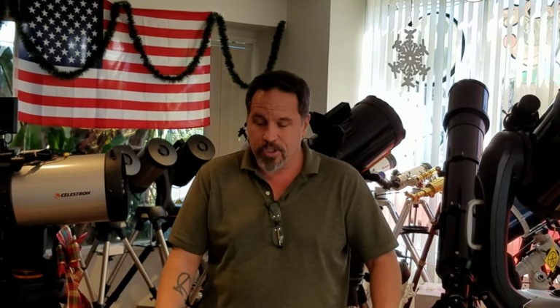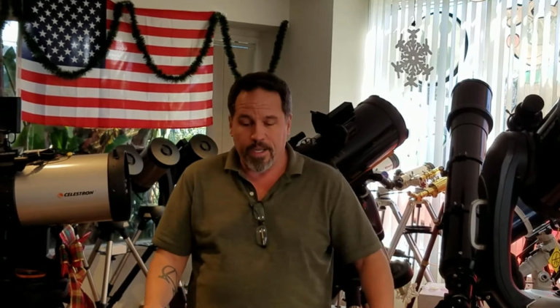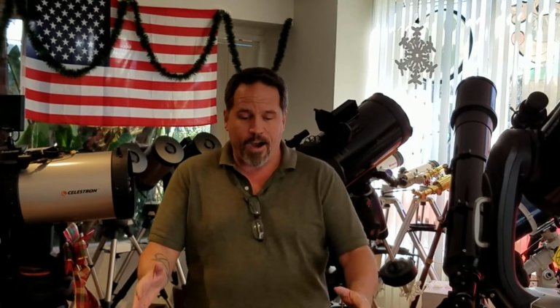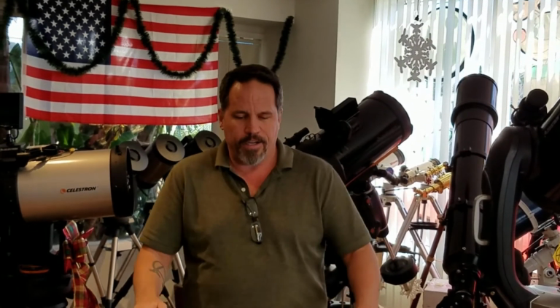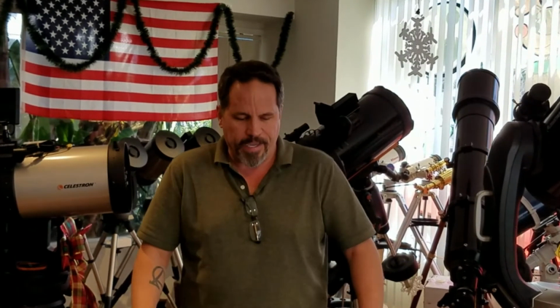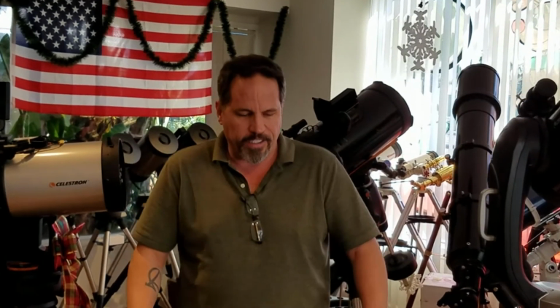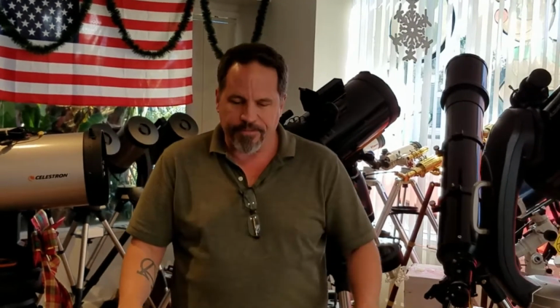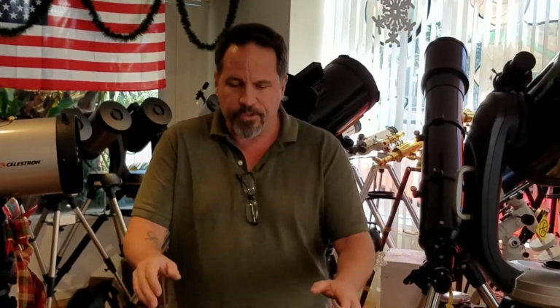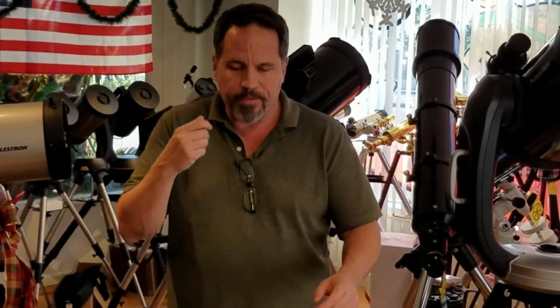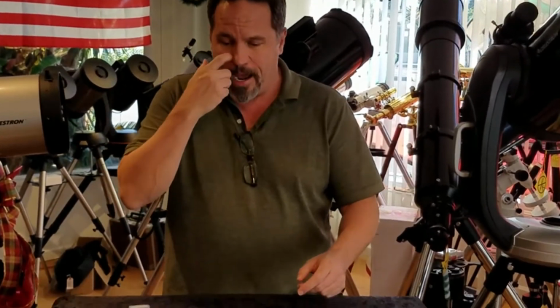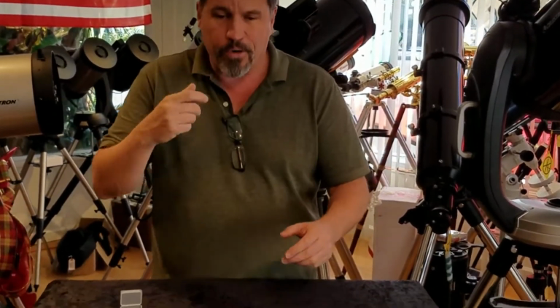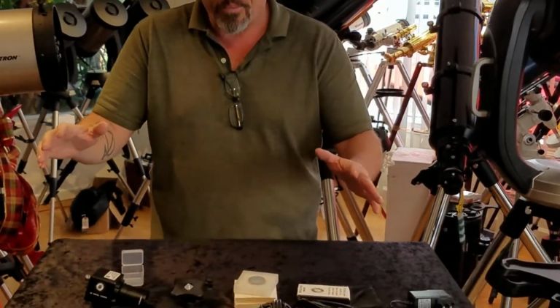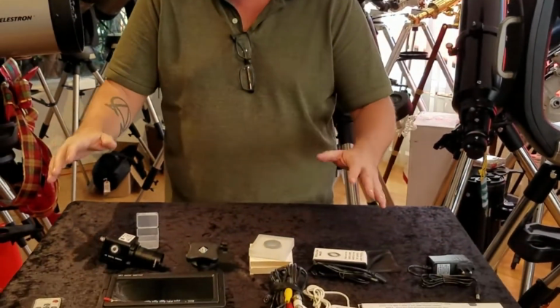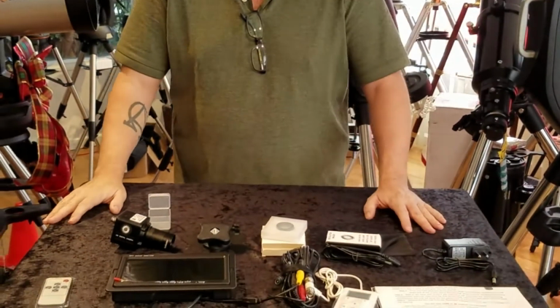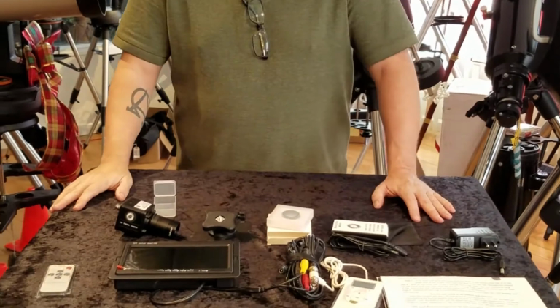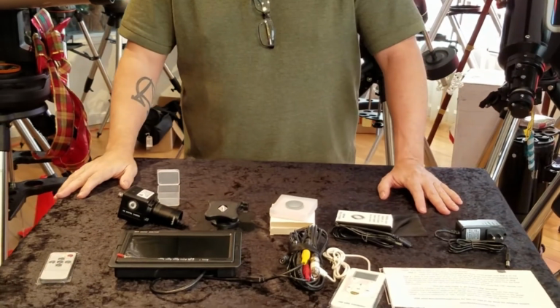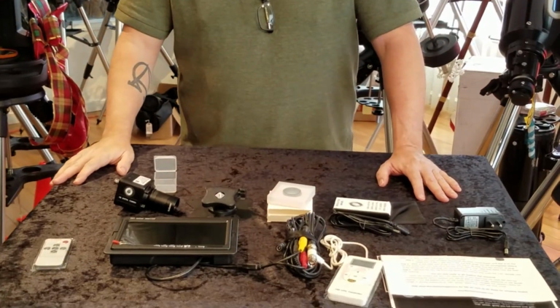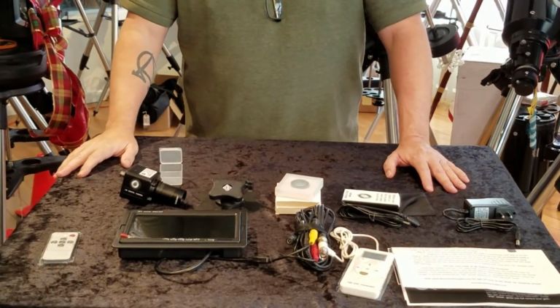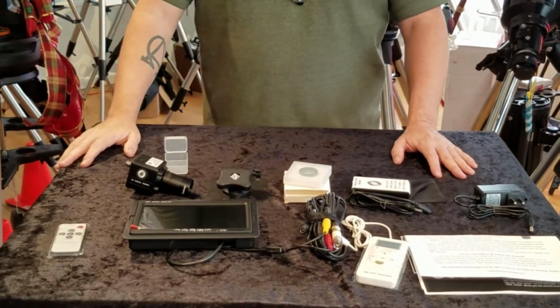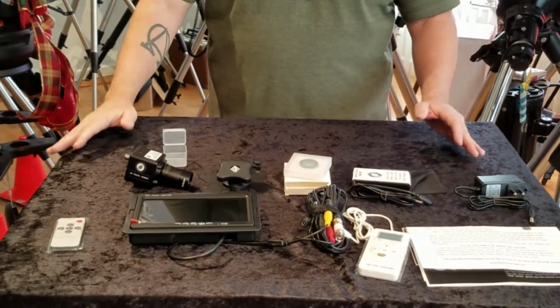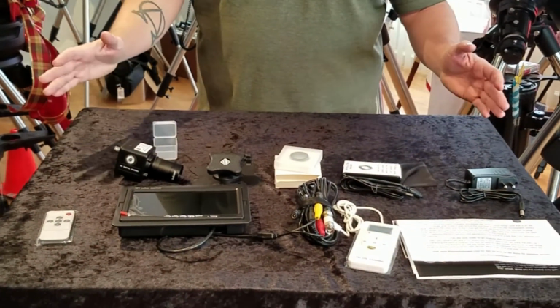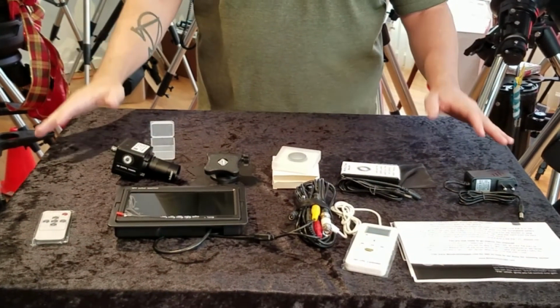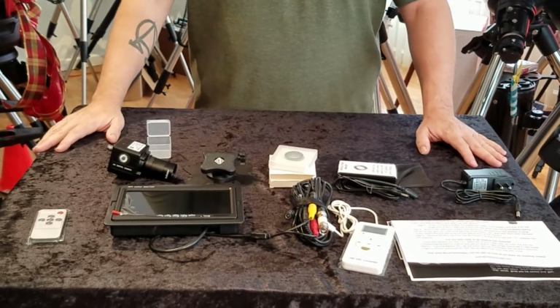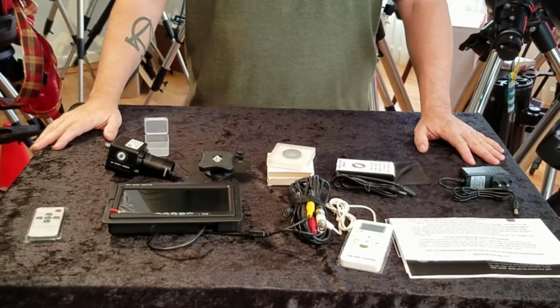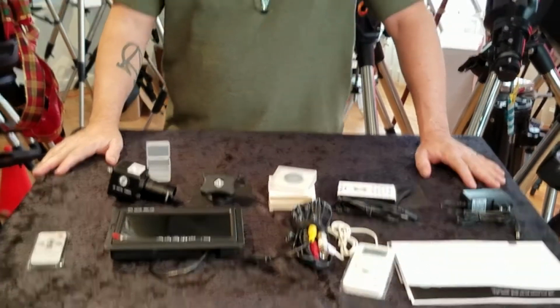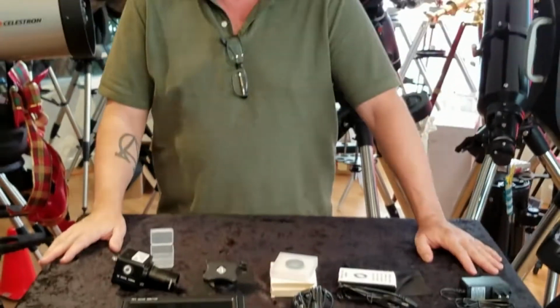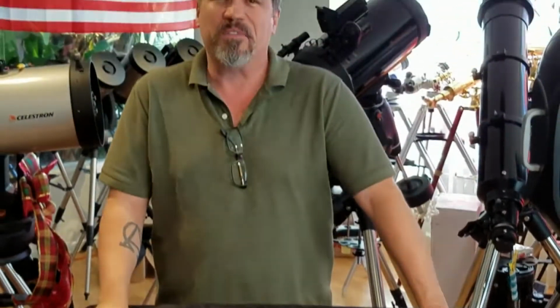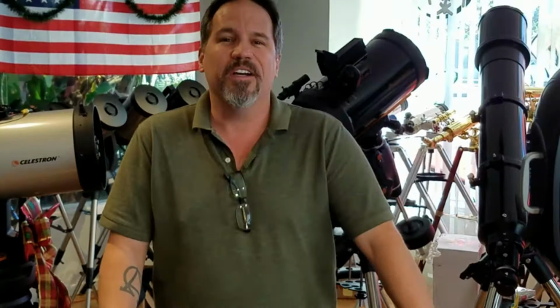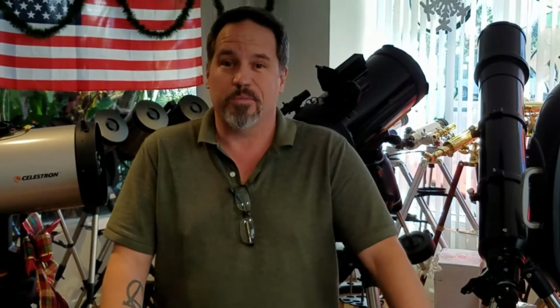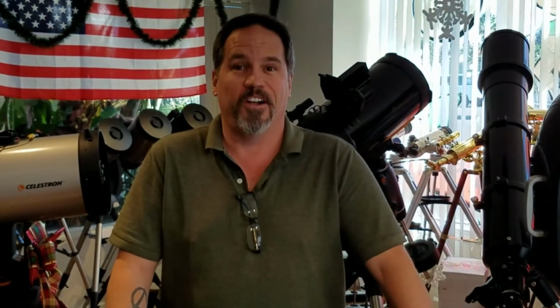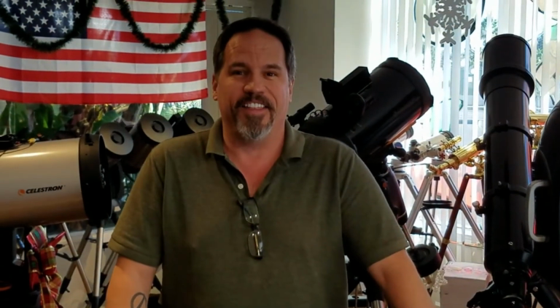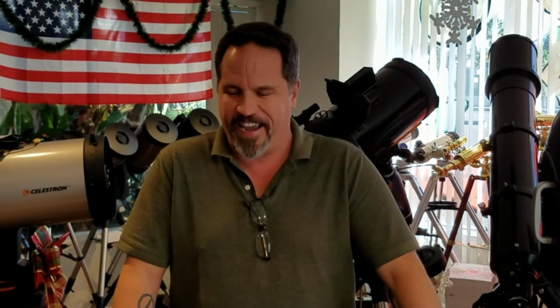So now basically you have the Revolution Imager out of your GoPro case and you're wondering, what do I do with it? Well, step two is put it all together.